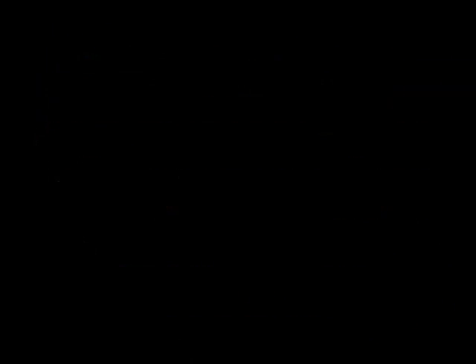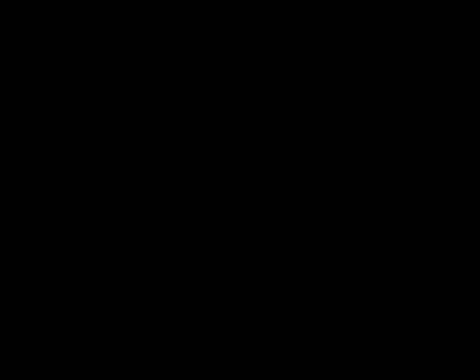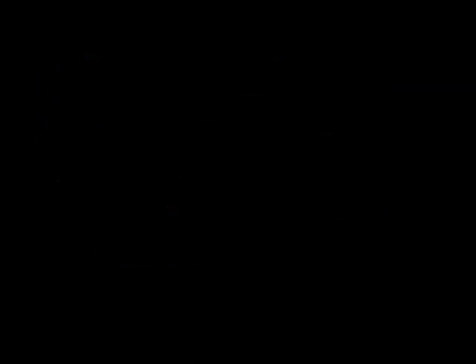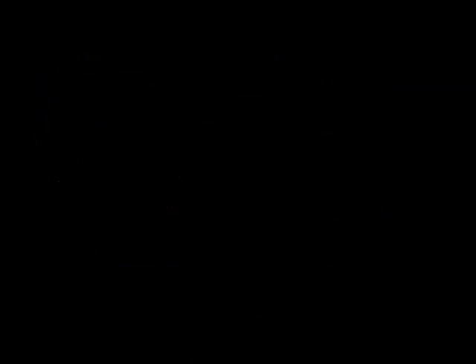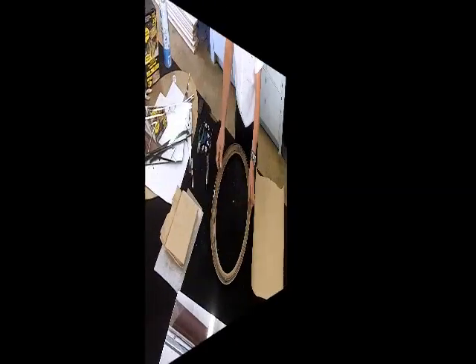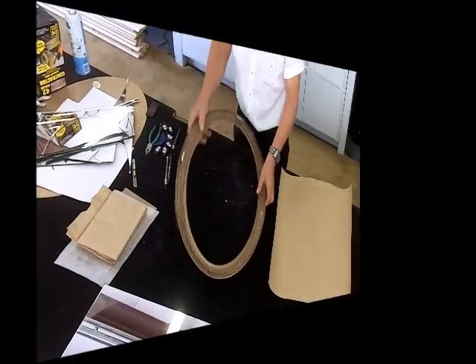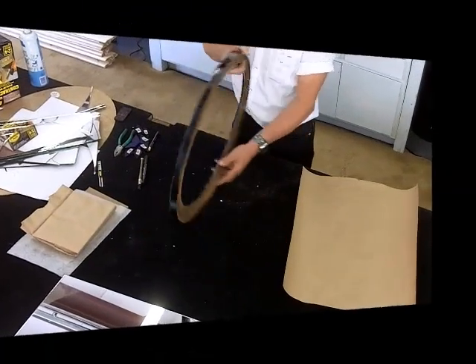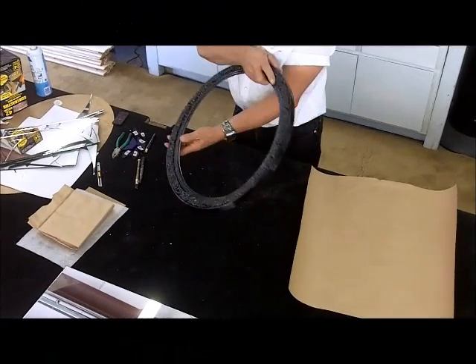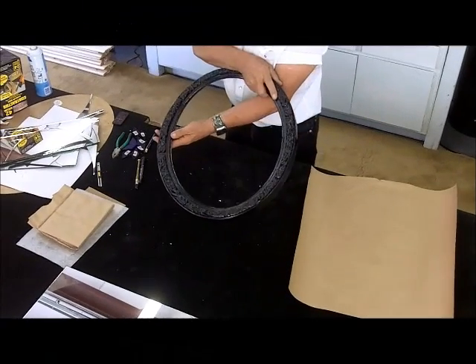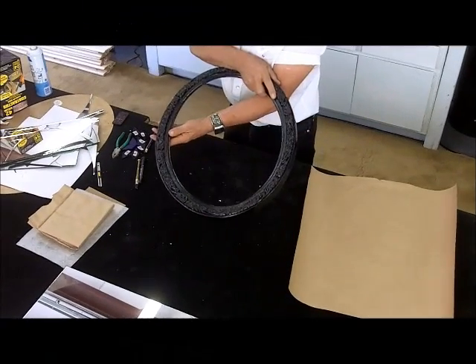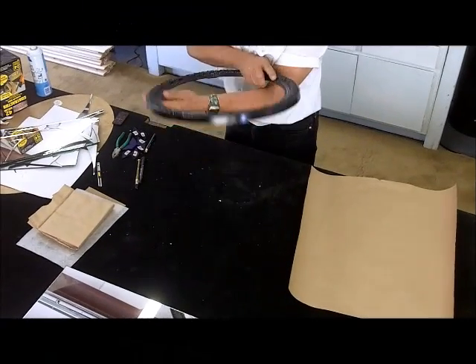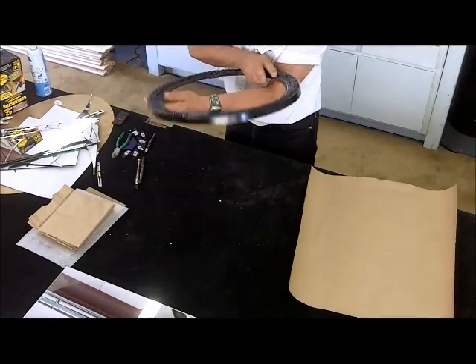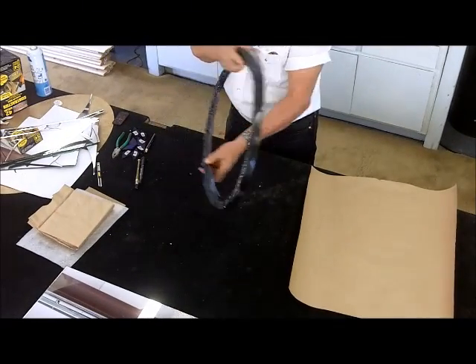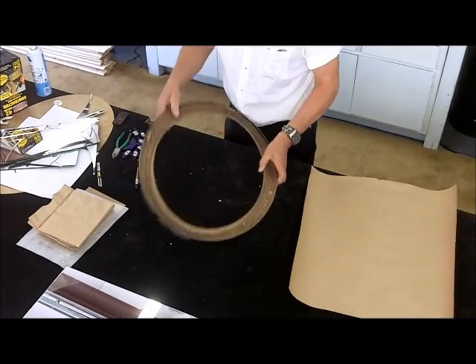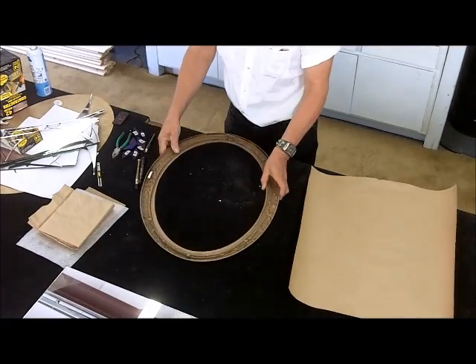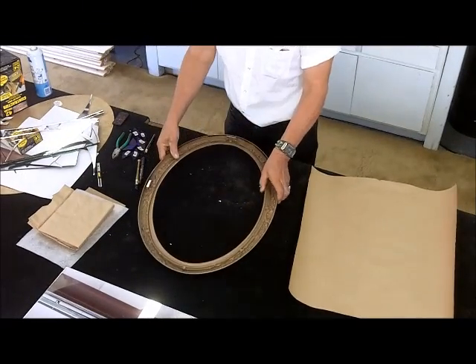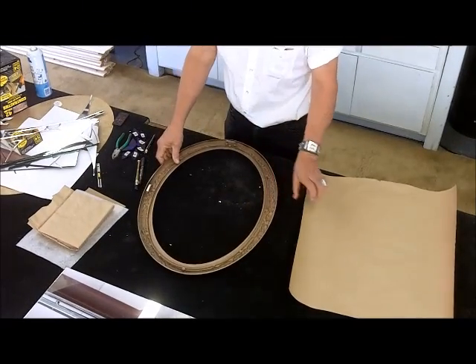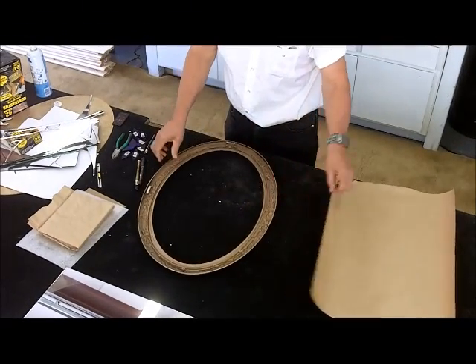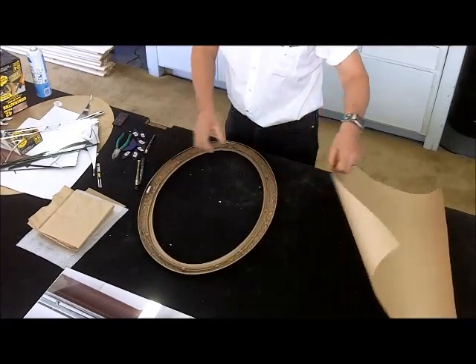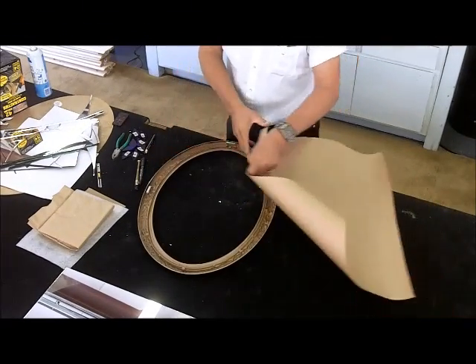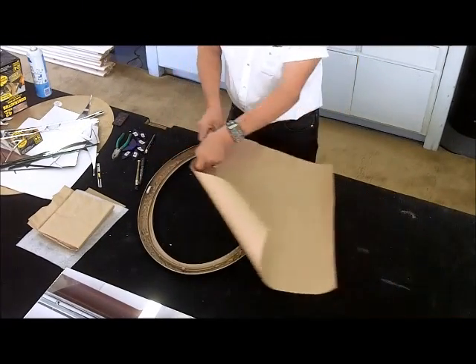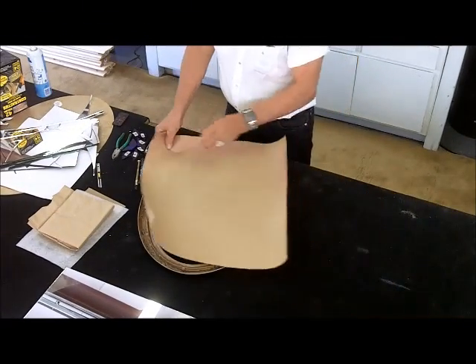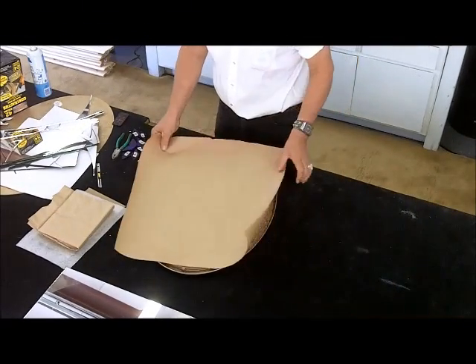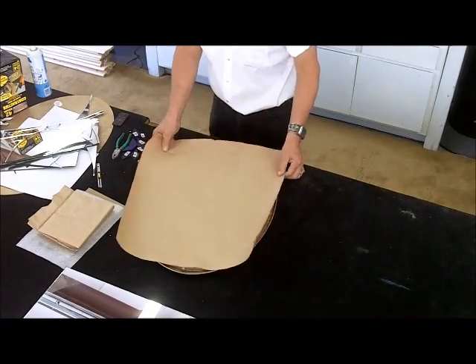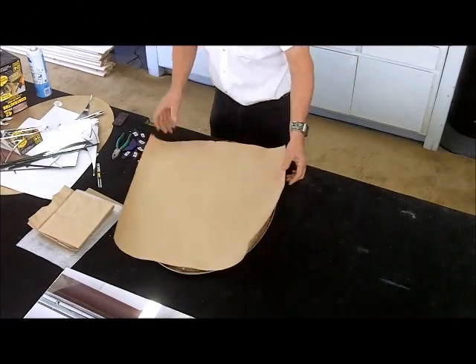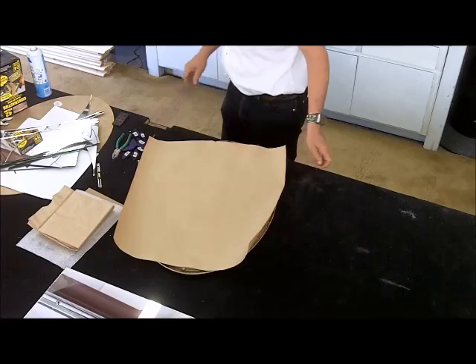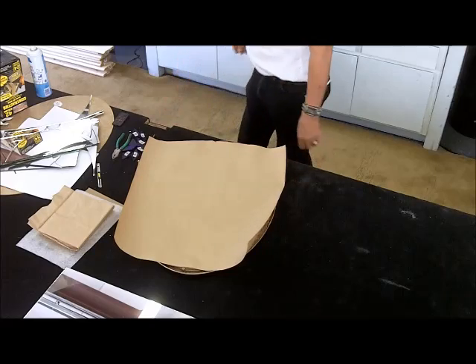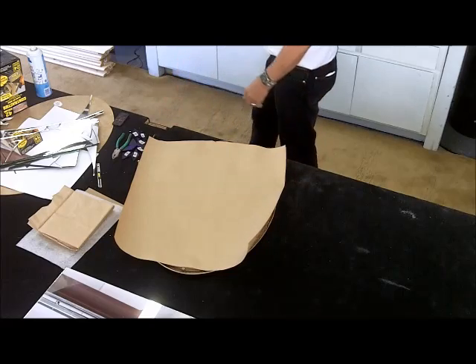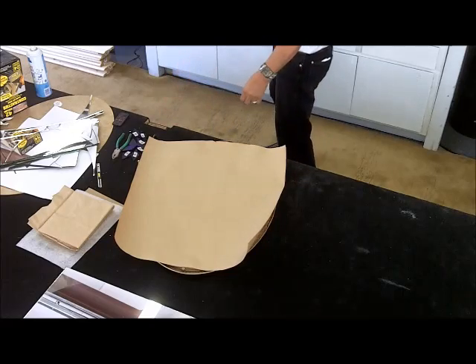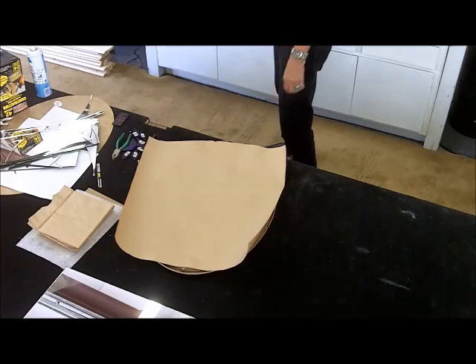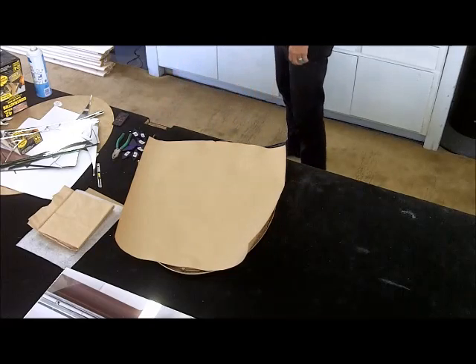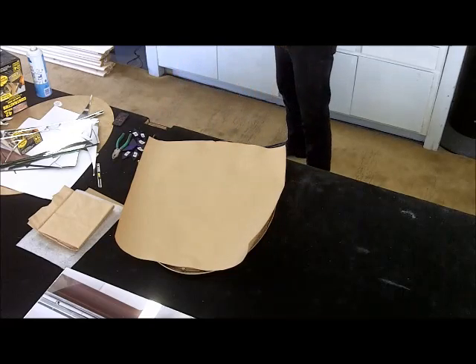Hi folks, this is Jess with Arizona Glass Classes with another instructional video: Creating a Decorative Mirror.